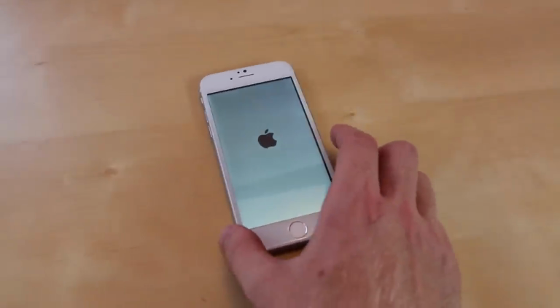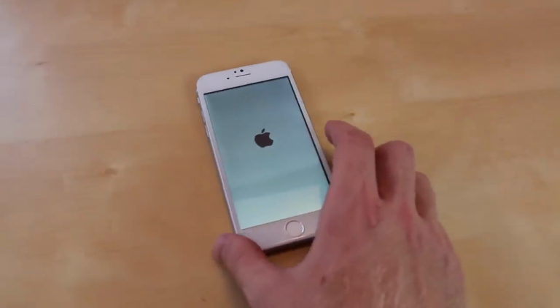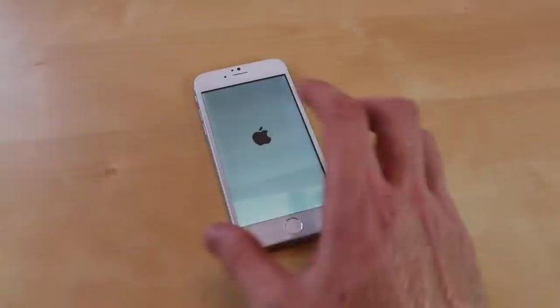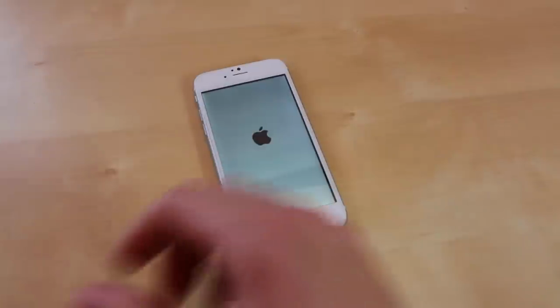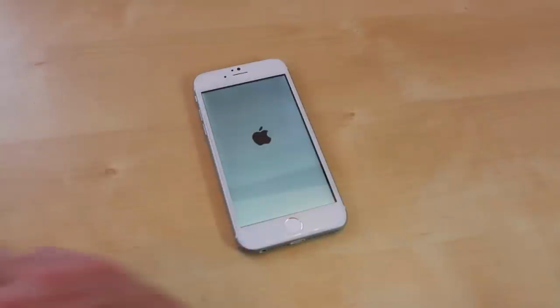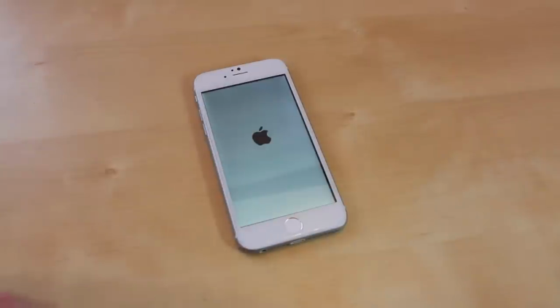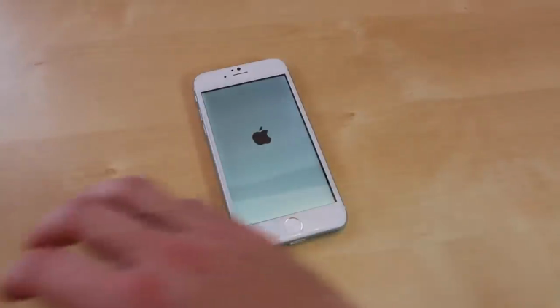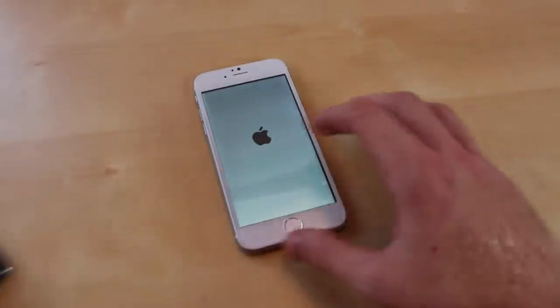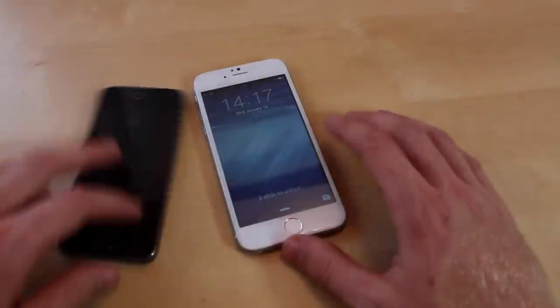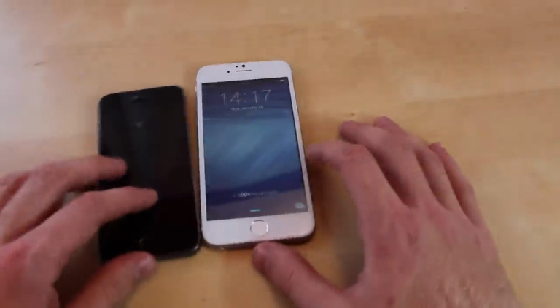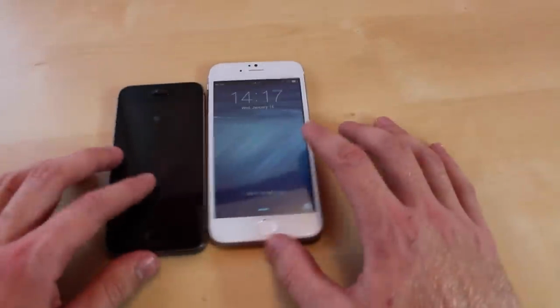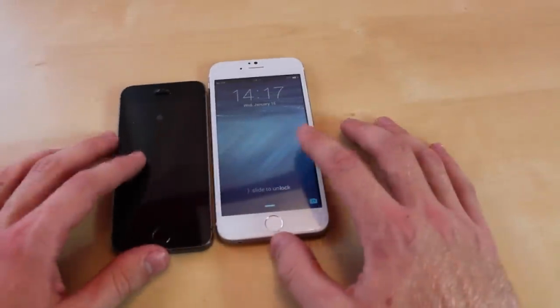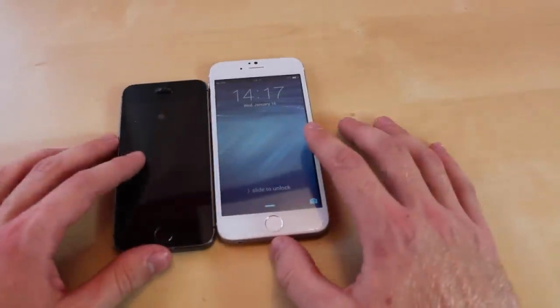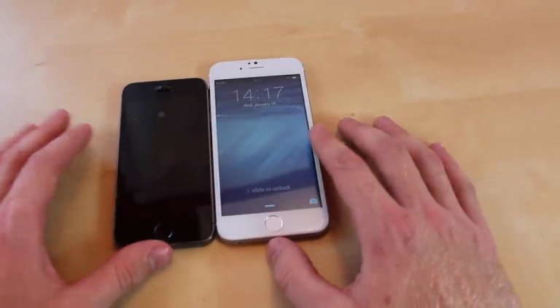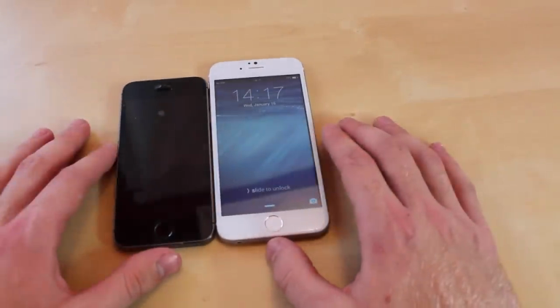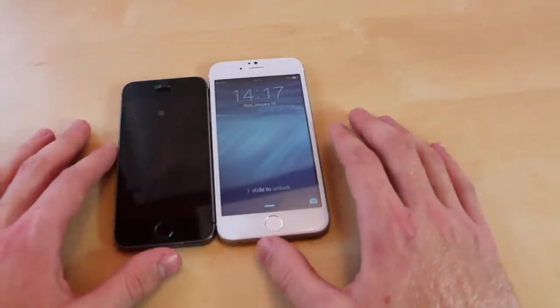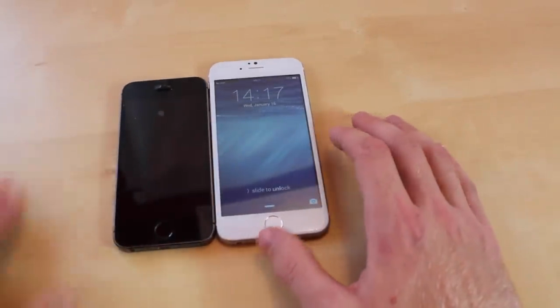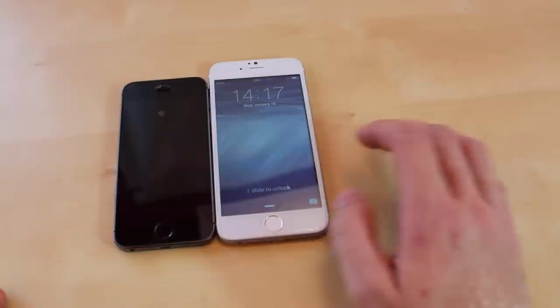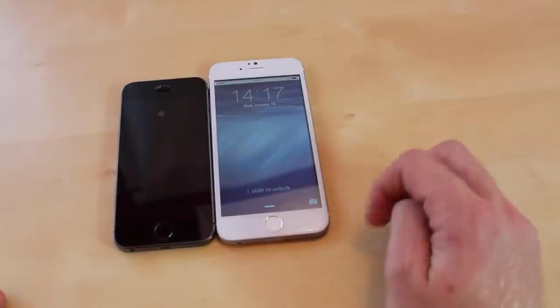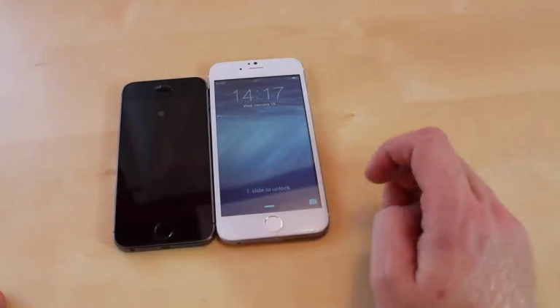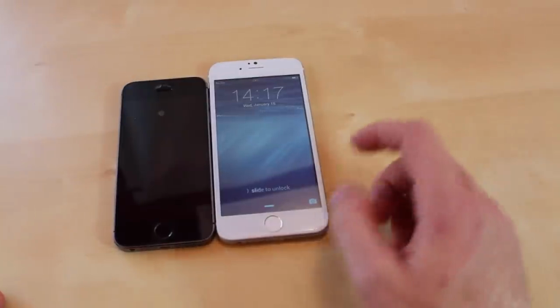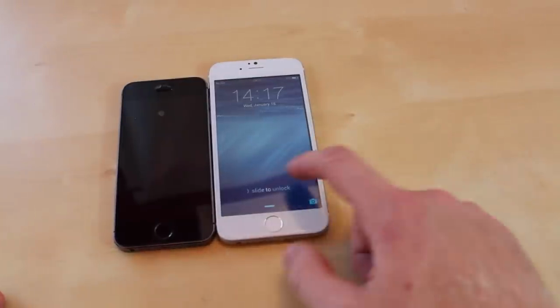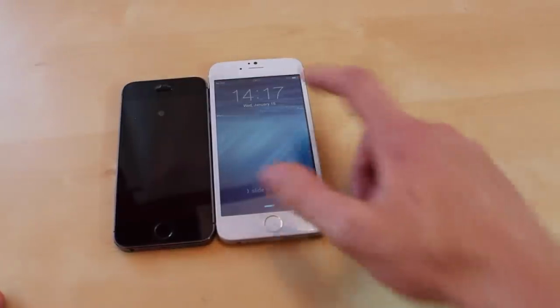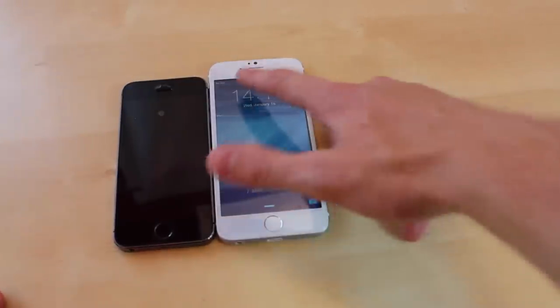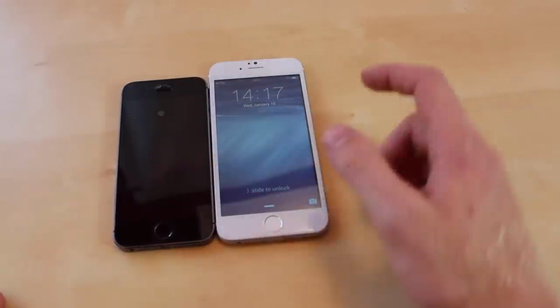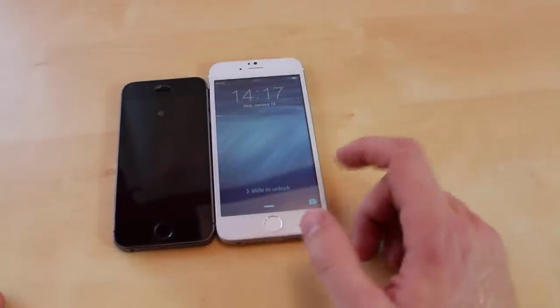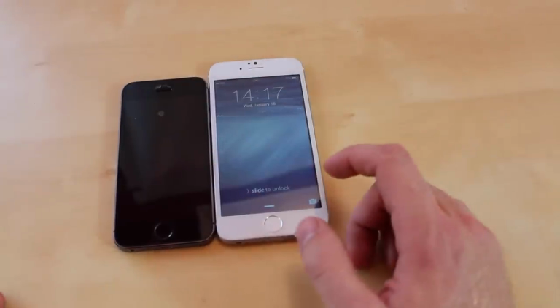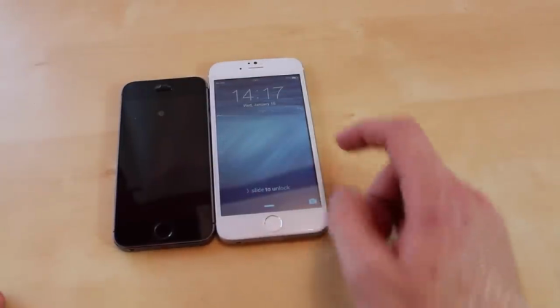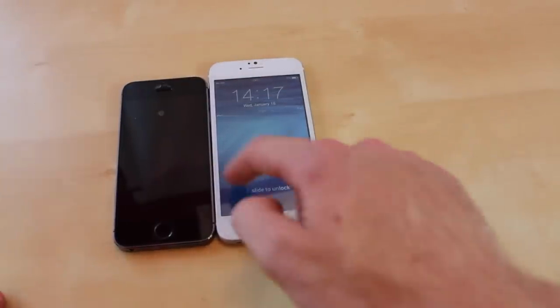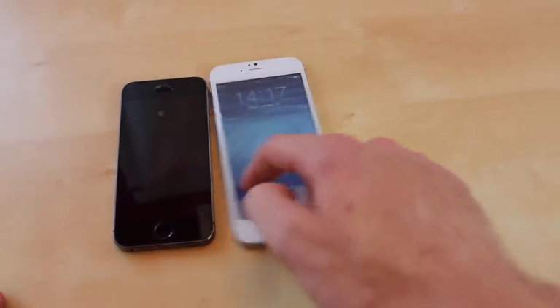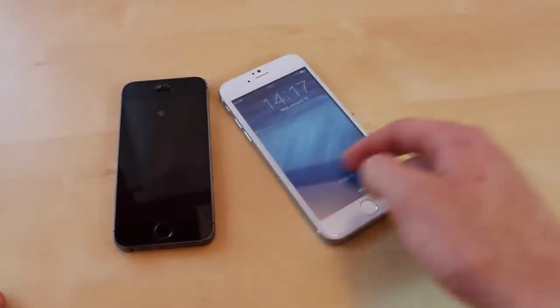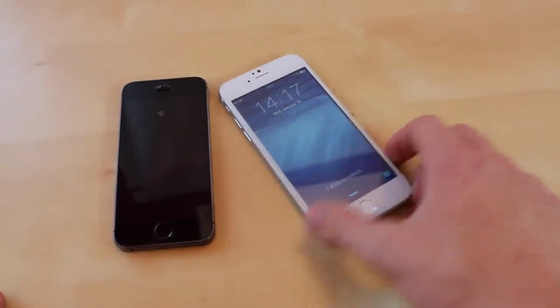Now just comparing it to the iPhone 5S right here — you can tell the screen is a lot bigger. It has no sim card in right now and you can slide to unlock.